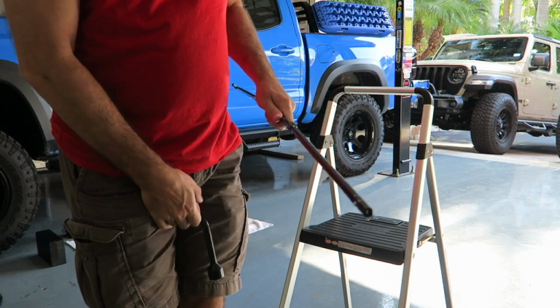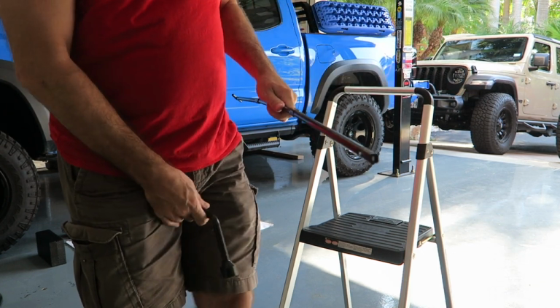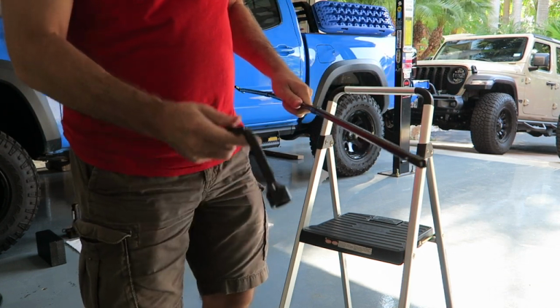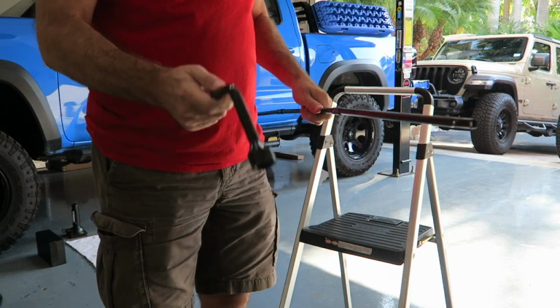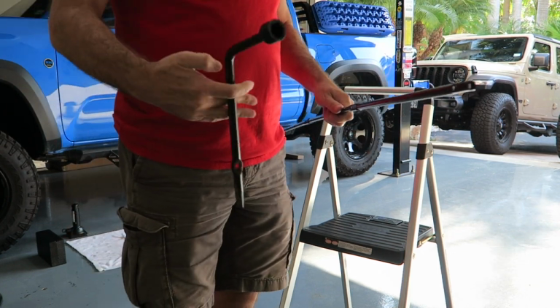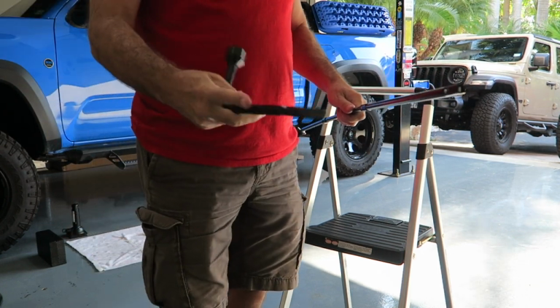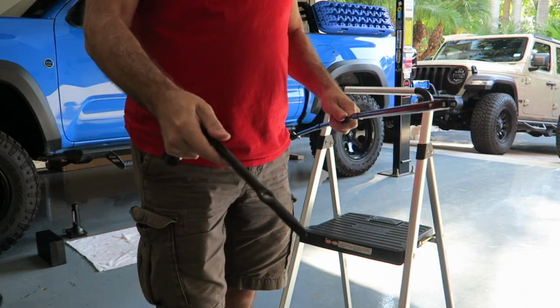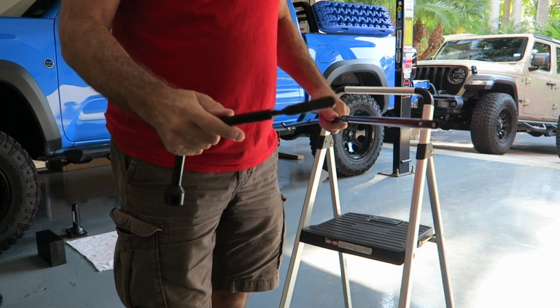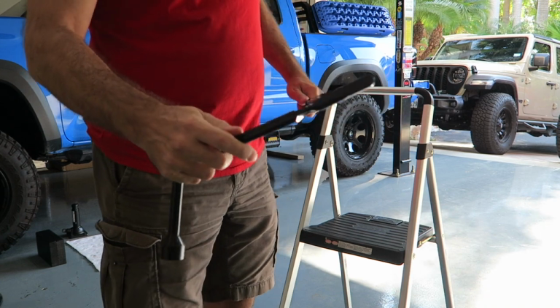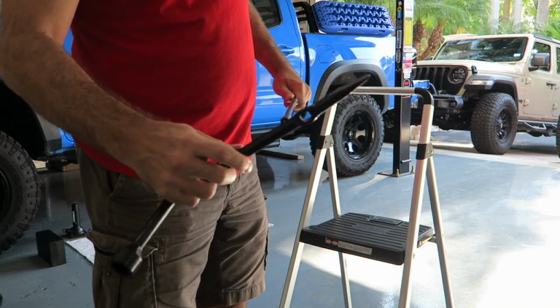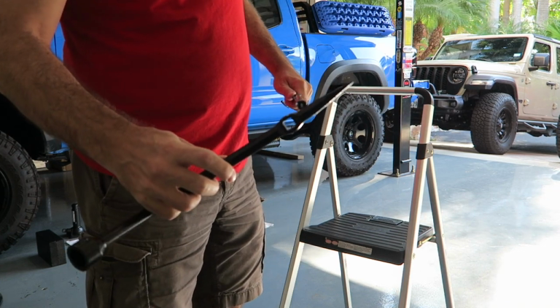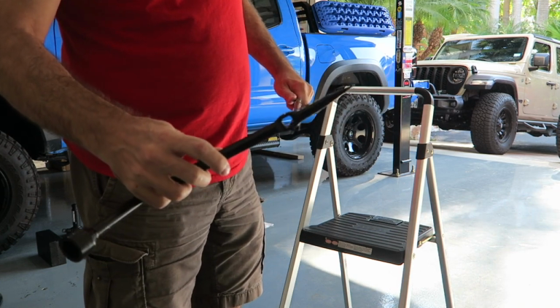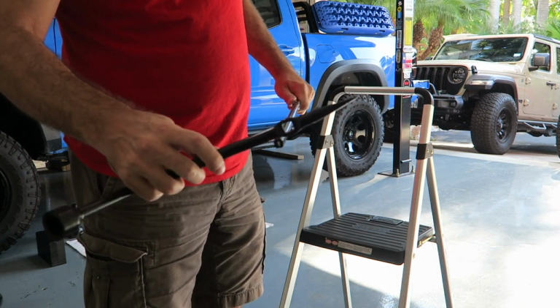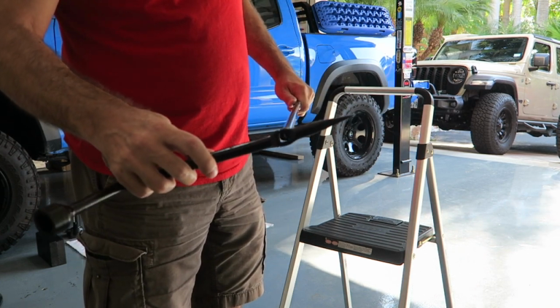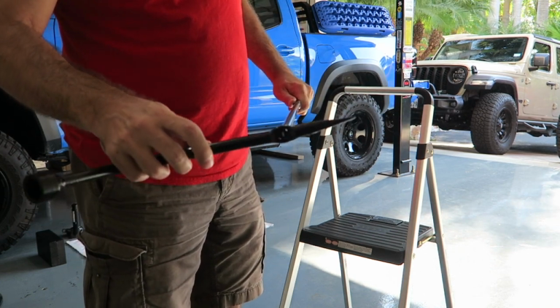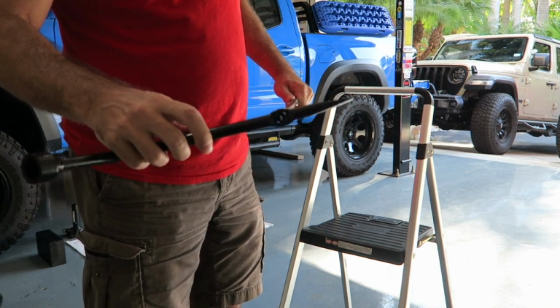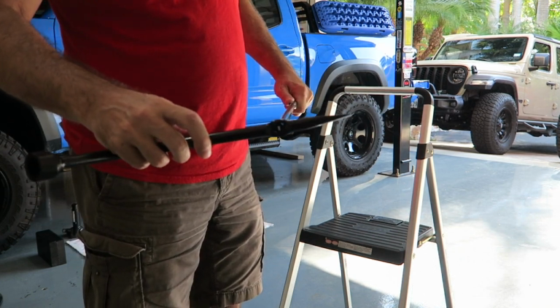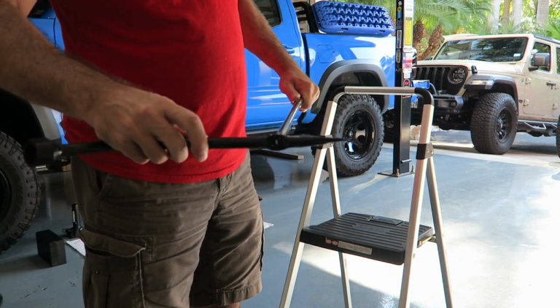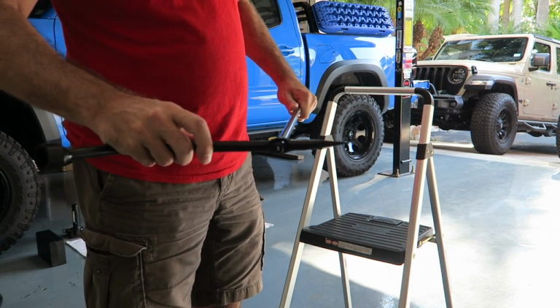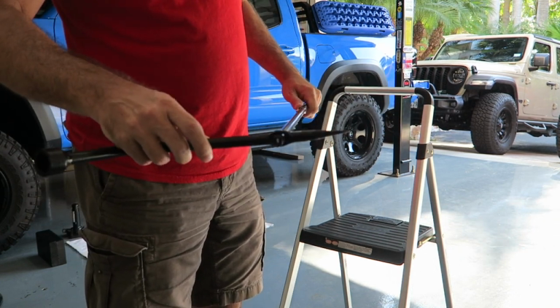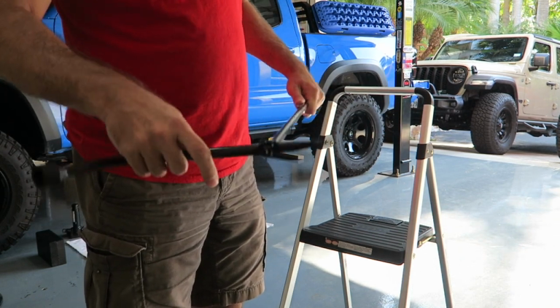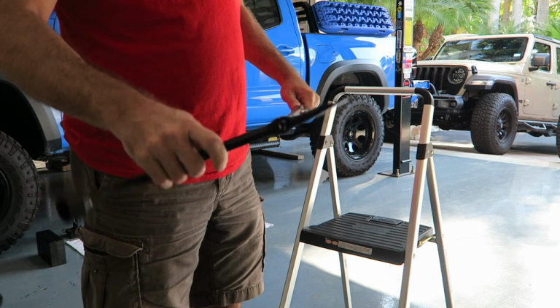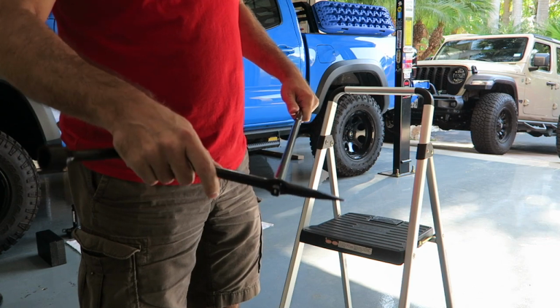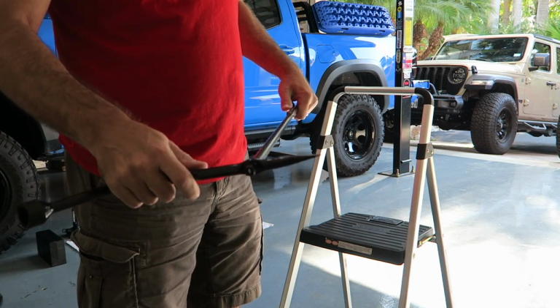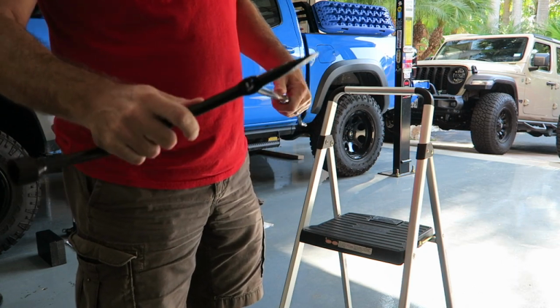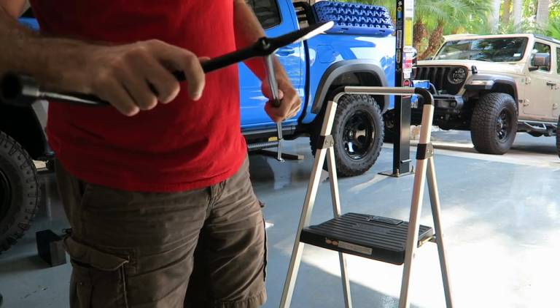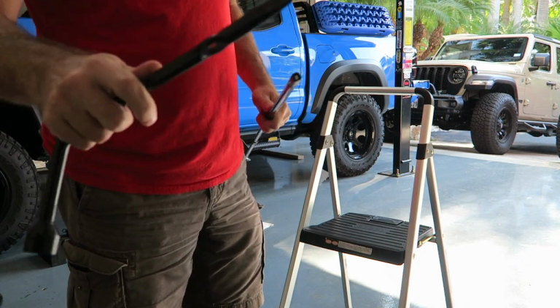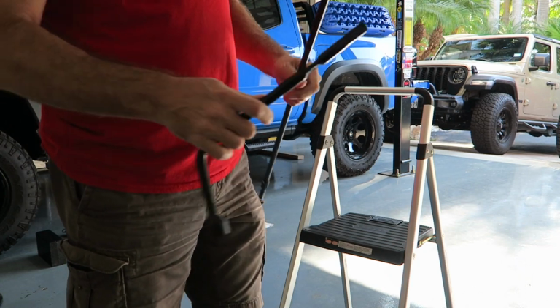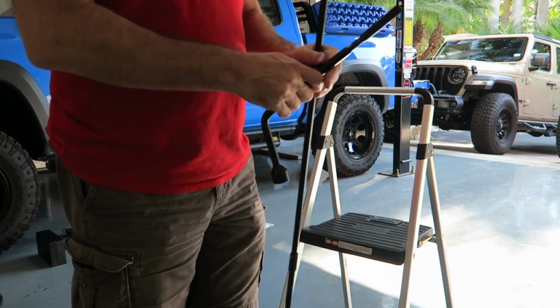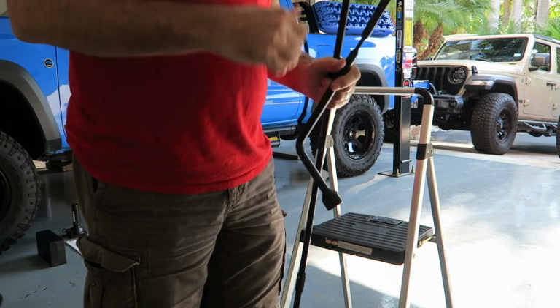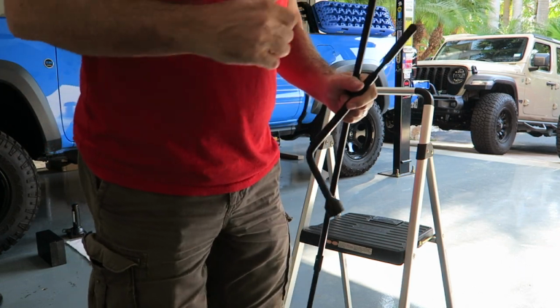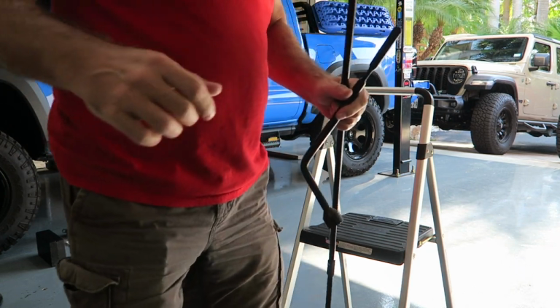If you don't know, there's a little slot in the wrench here. It just fits over the edge — or the end rather — like so. And then you use this to rotate your jack. Let's go over to the jack.